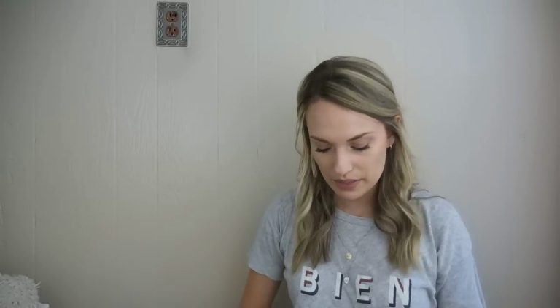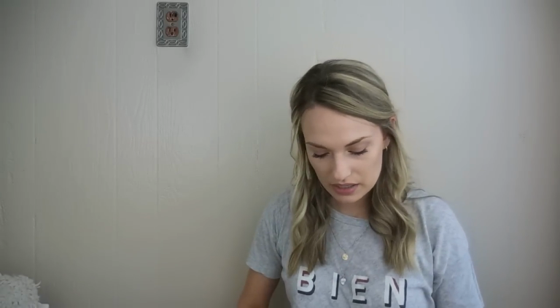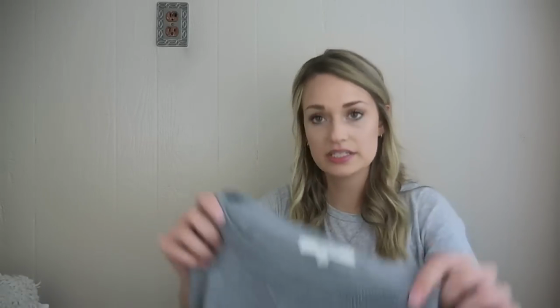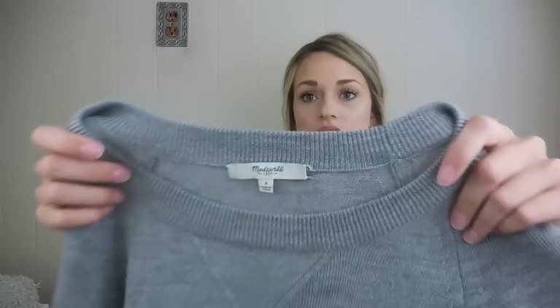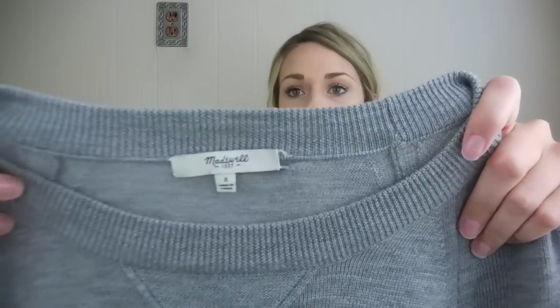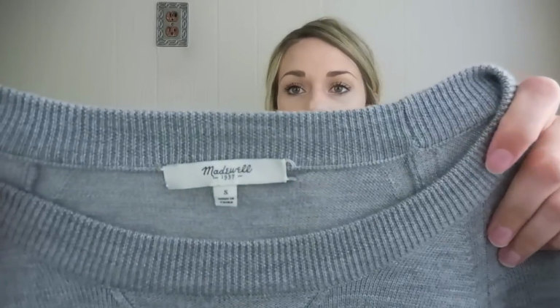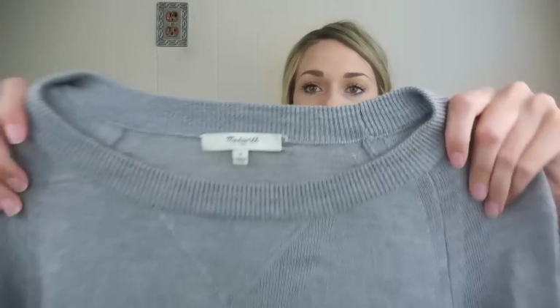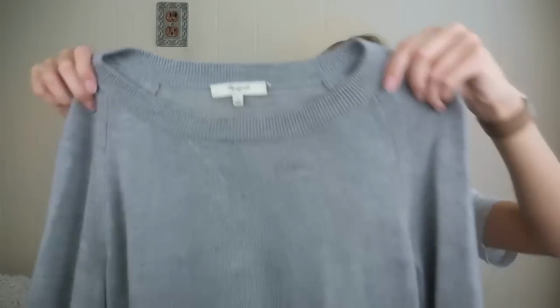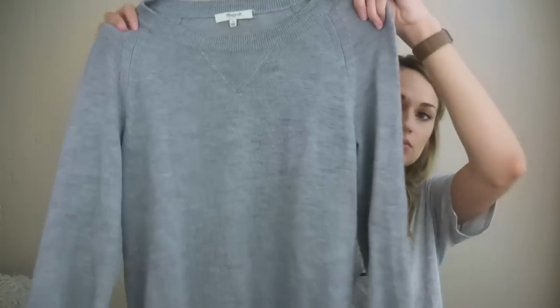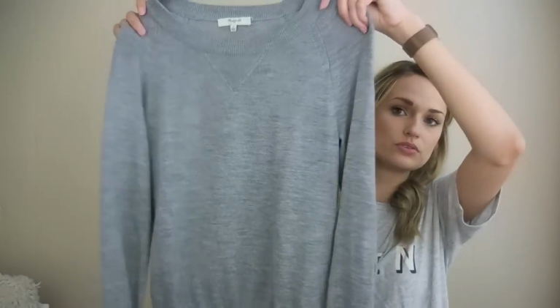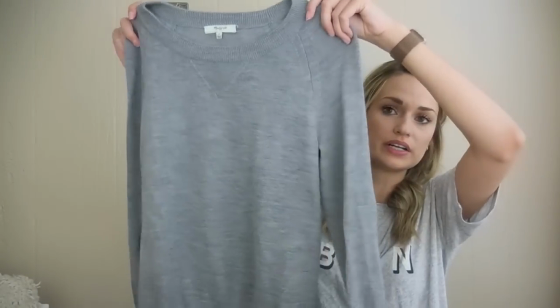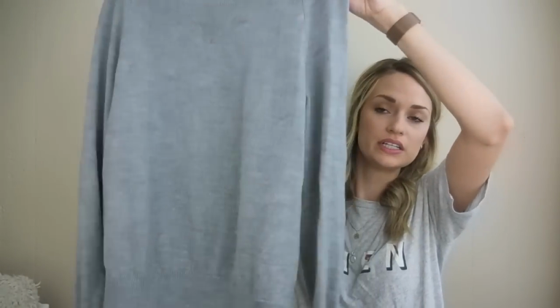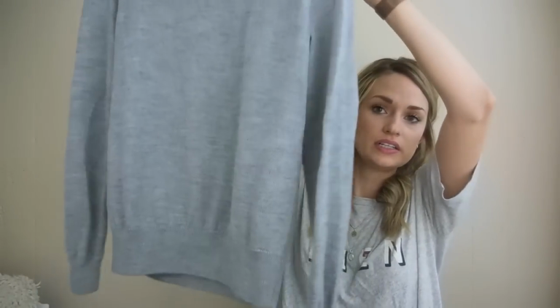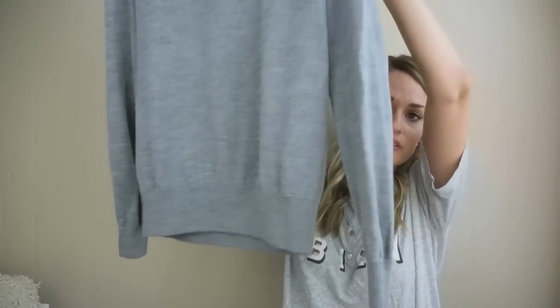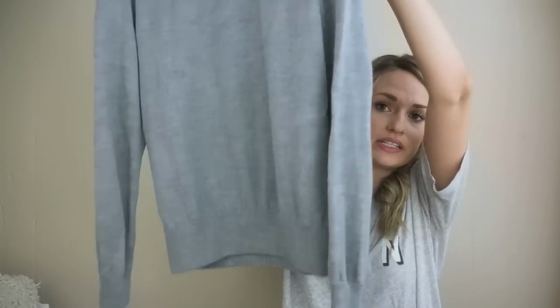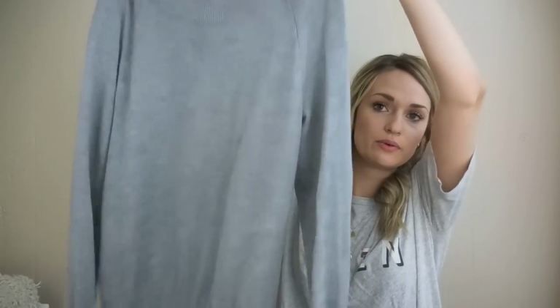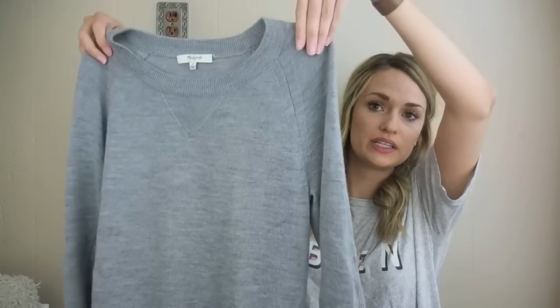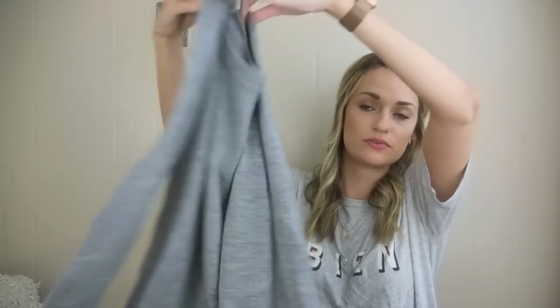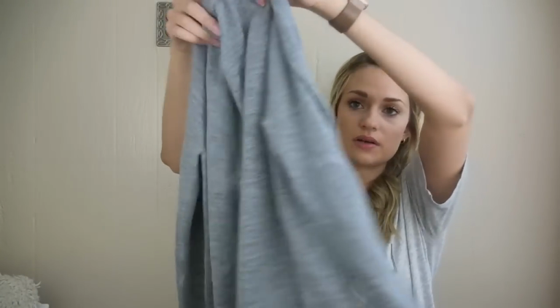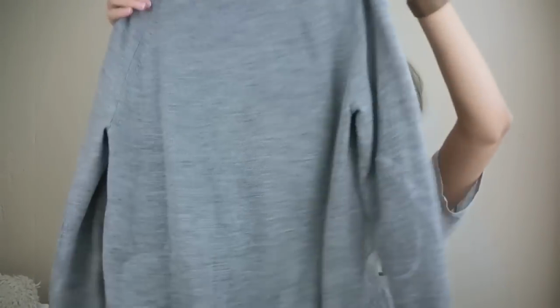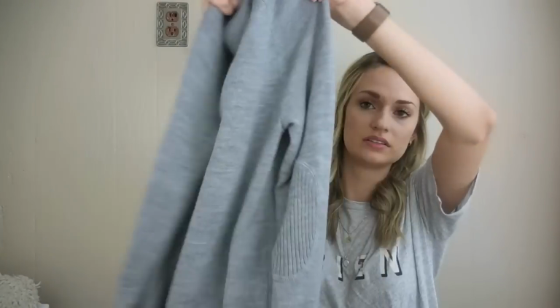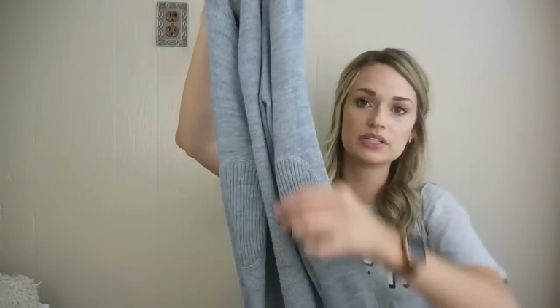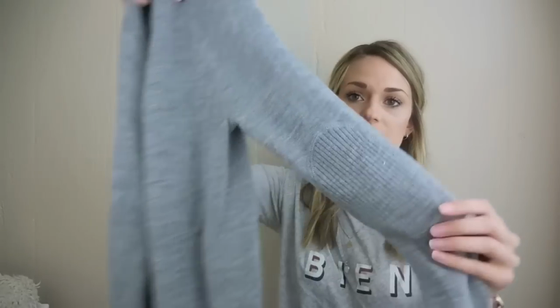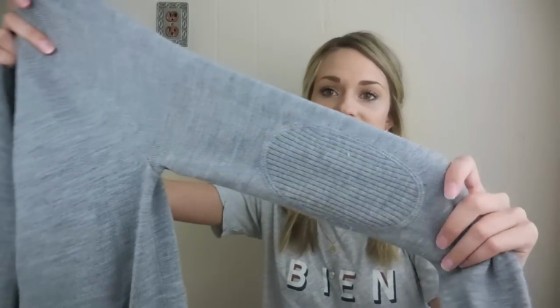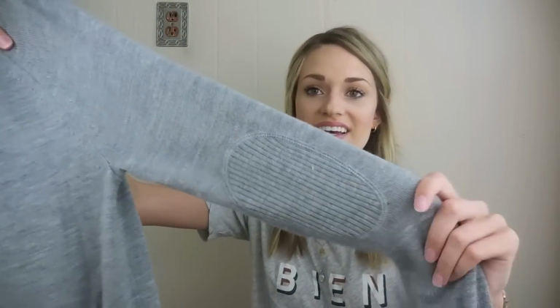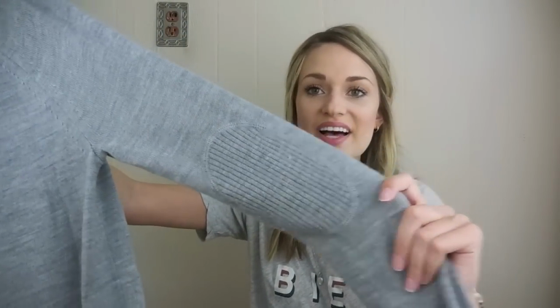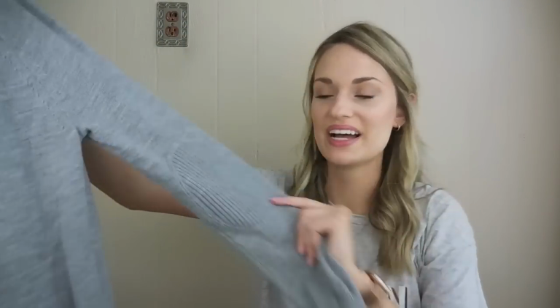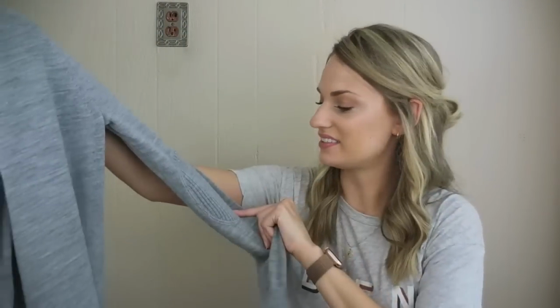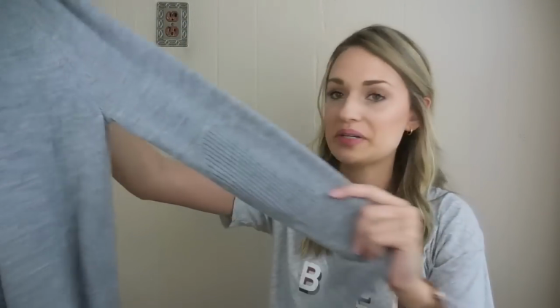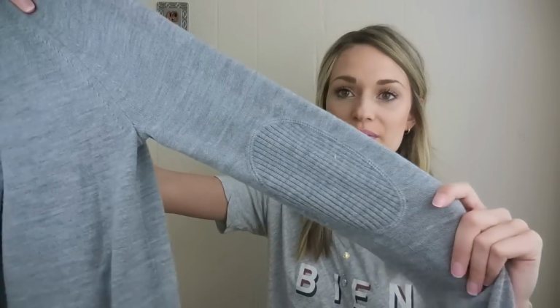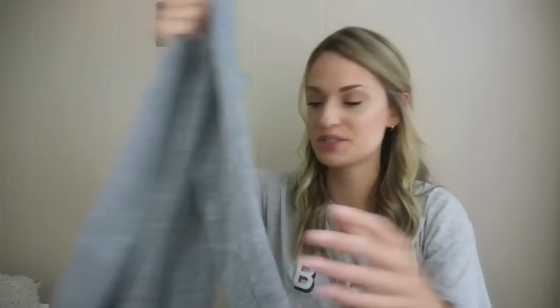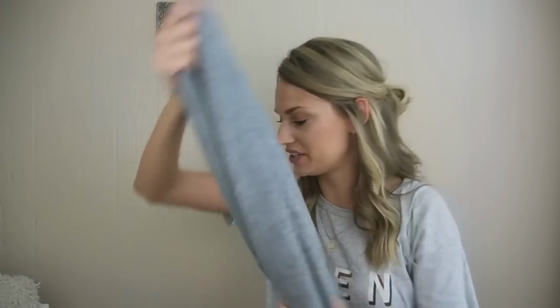Madewell, size small, 100% merino wool sweater. This will be a great staple piece for someone this winter. I liked the elbow patches — they're like a ribbed elbow patch. Super cute.